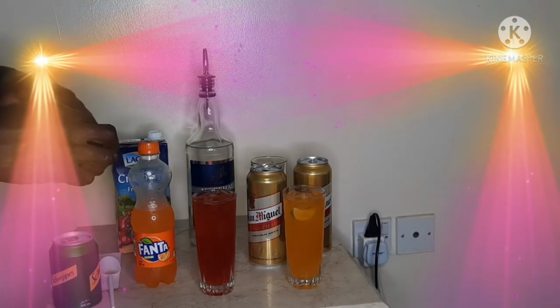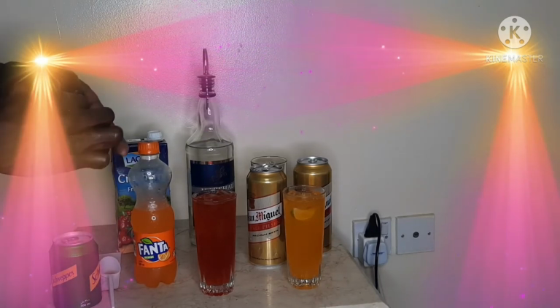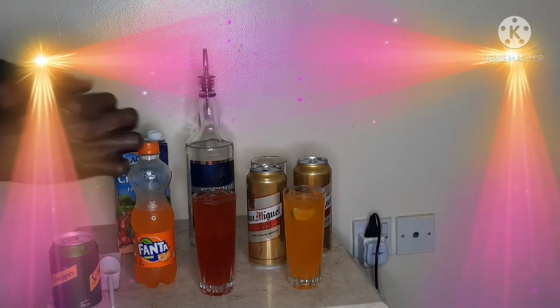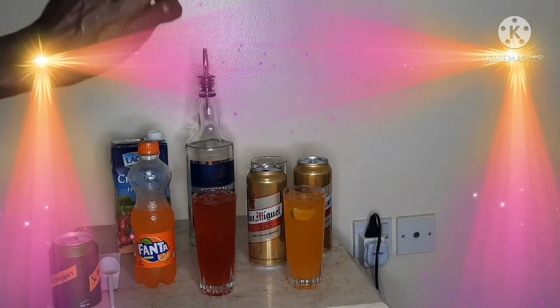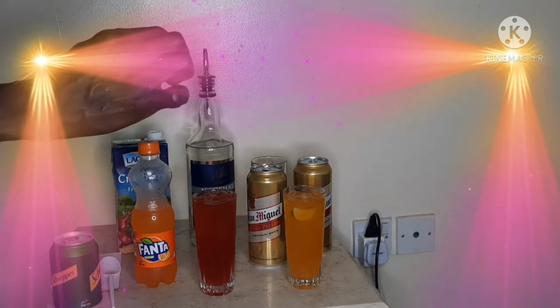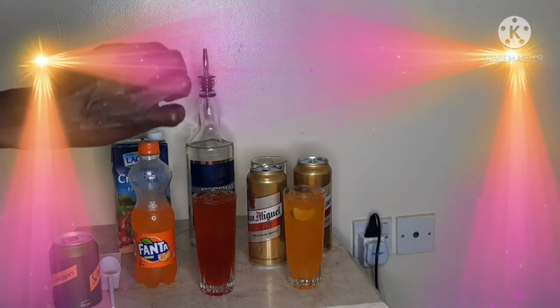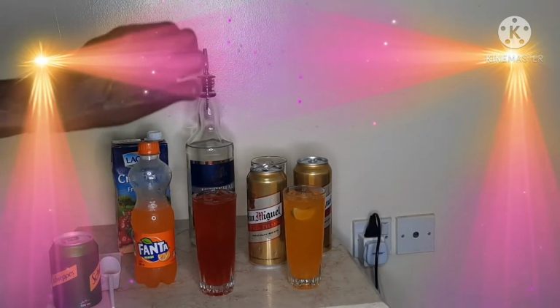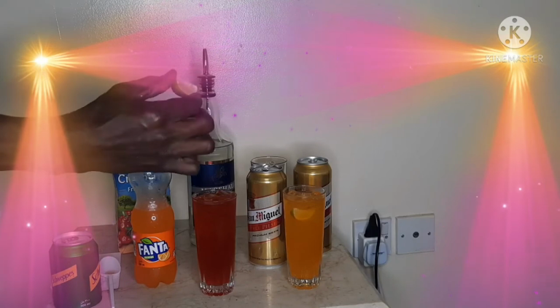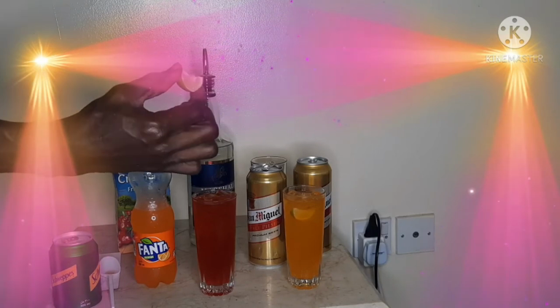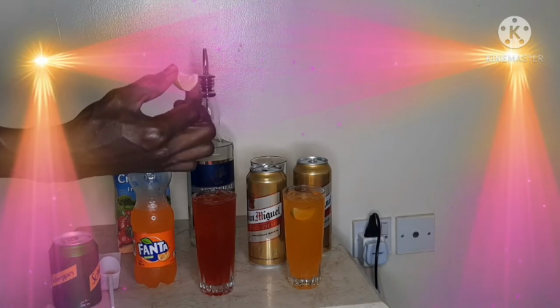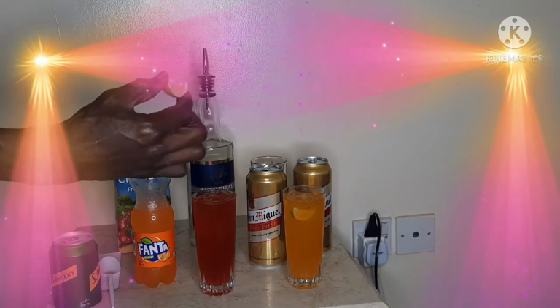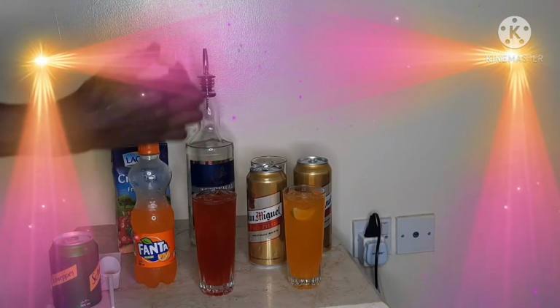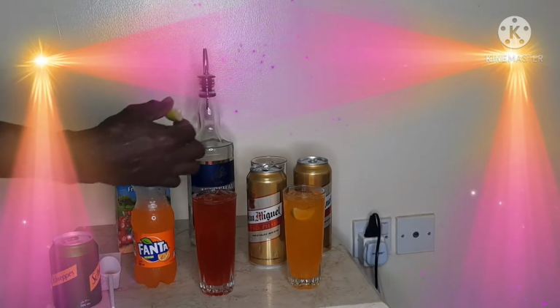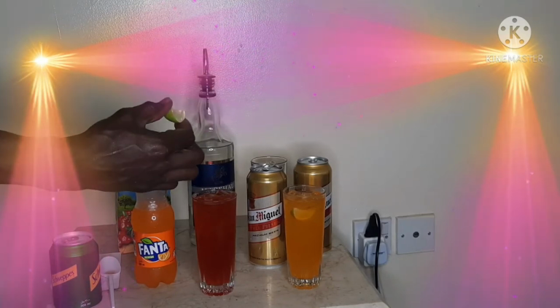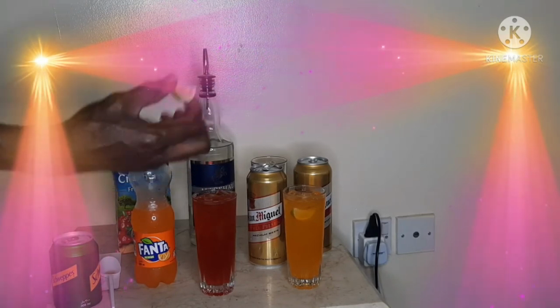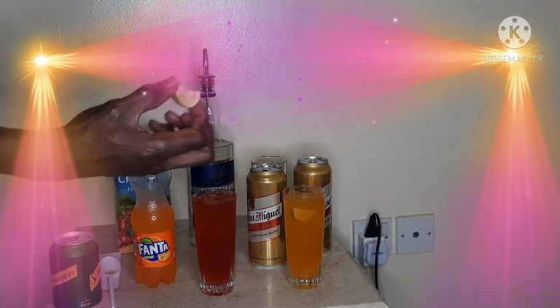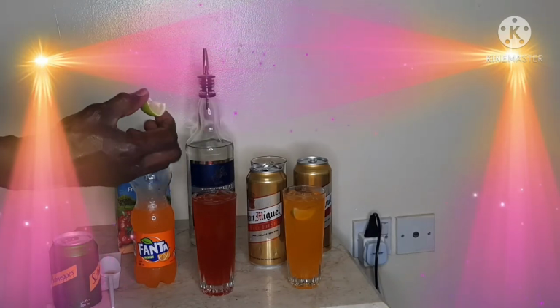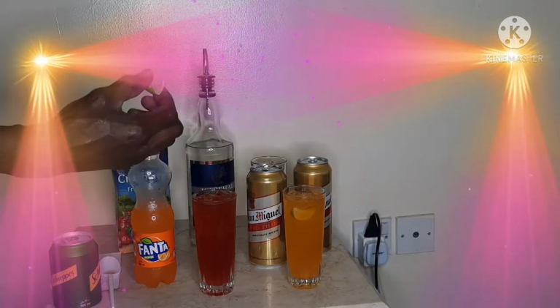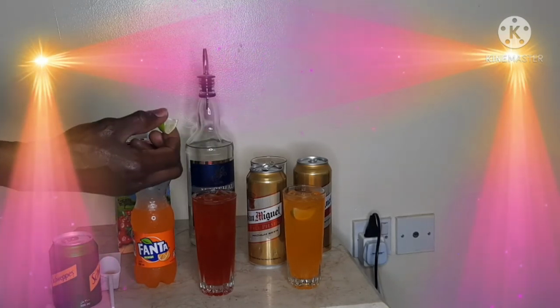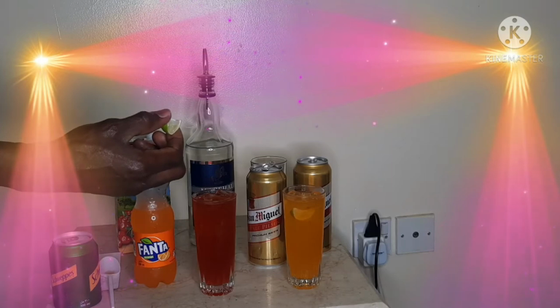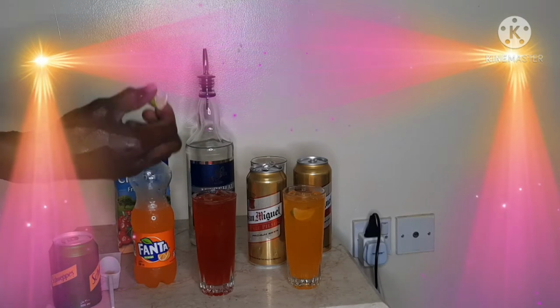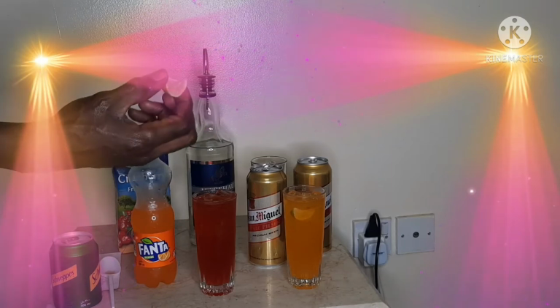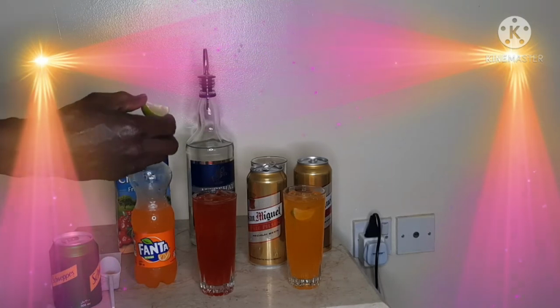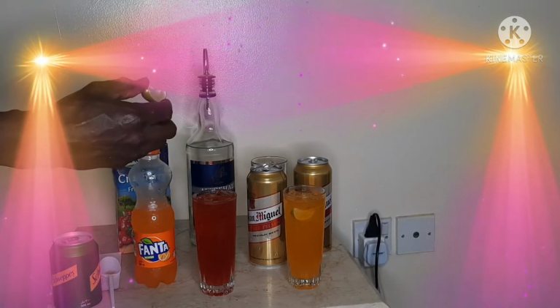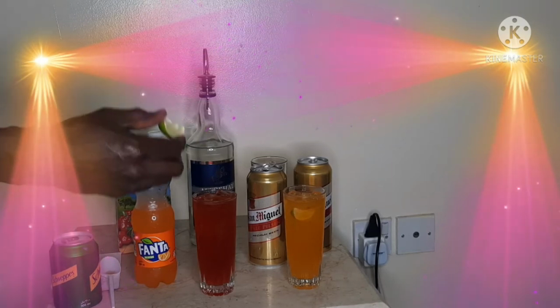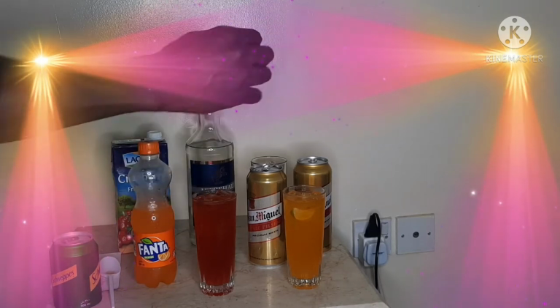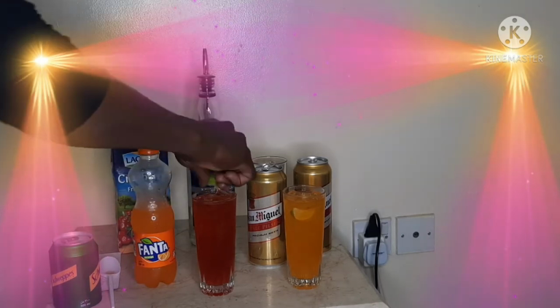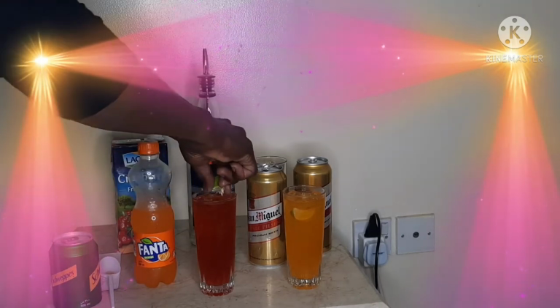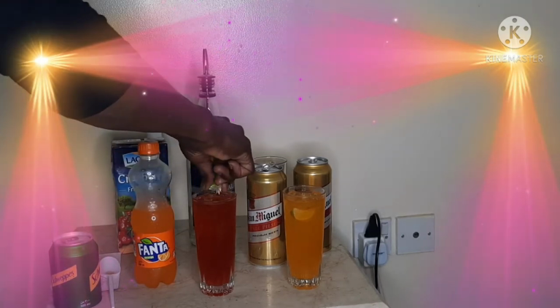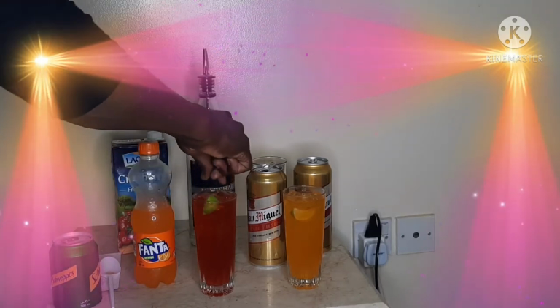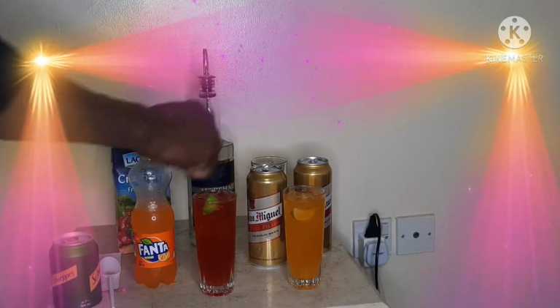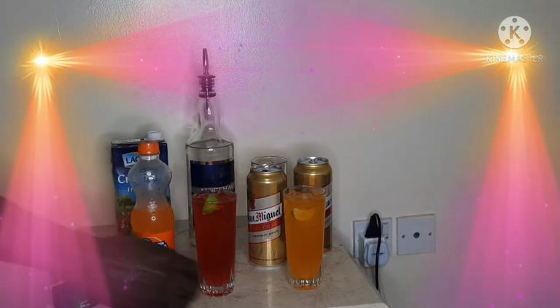And then I will top it up with my garnish of a lime wedge. I choose to use a lime wedge because that's what I prefer. You can use a lemon or you can choose to use an orange curl. There you go.